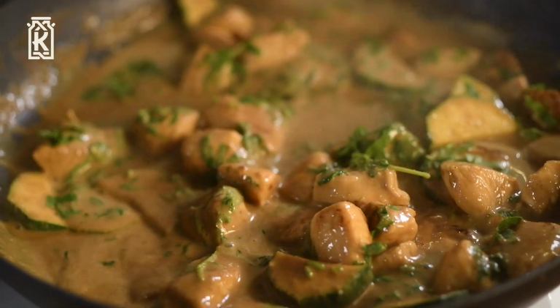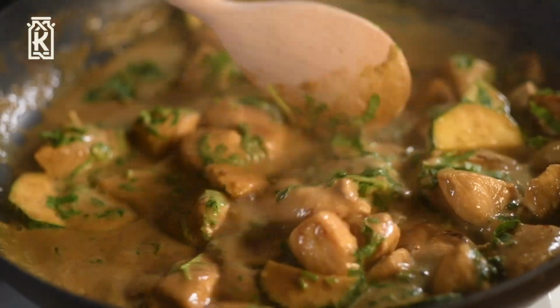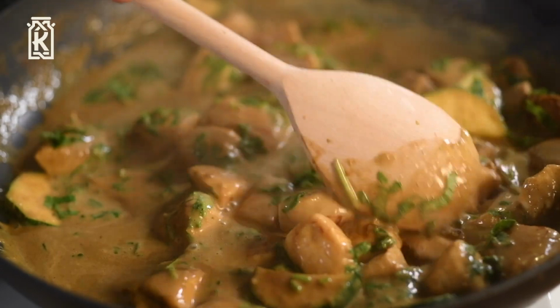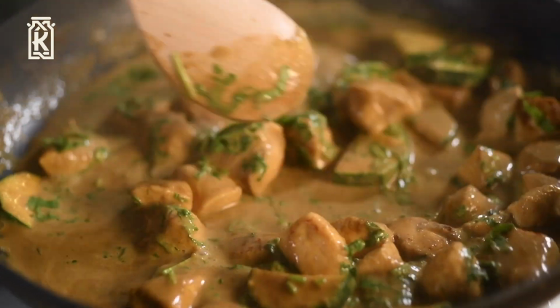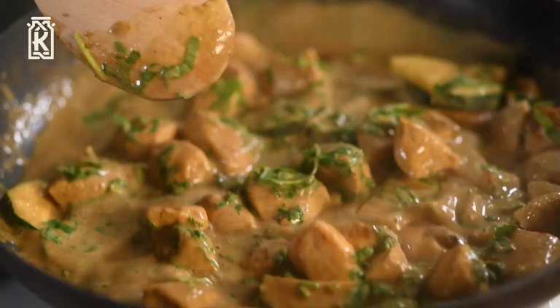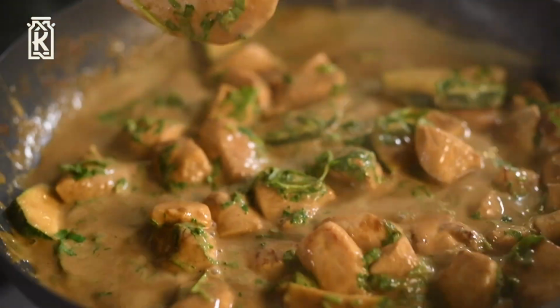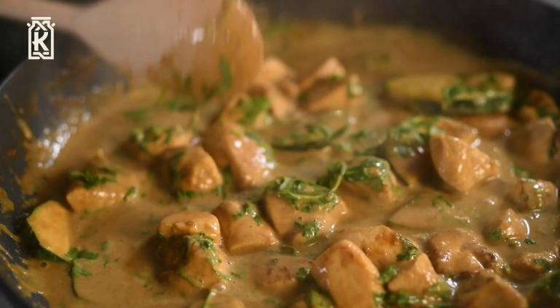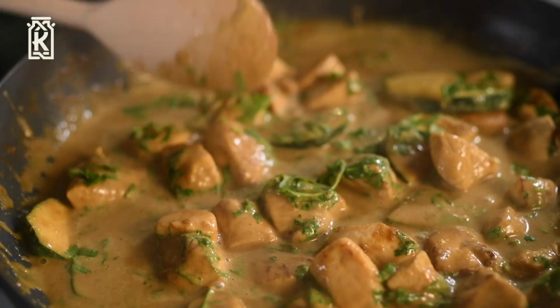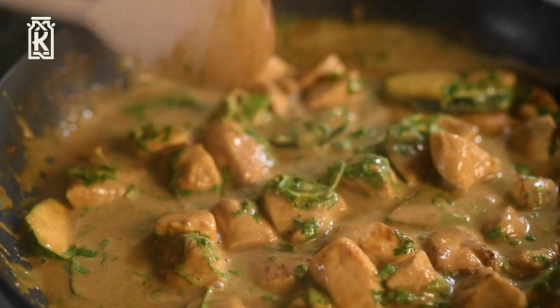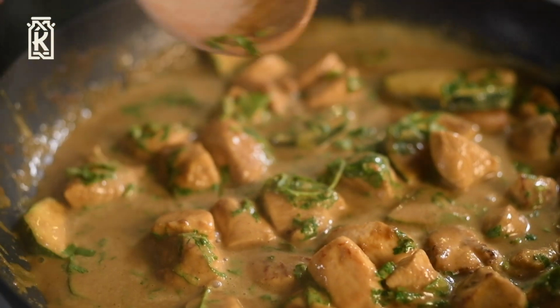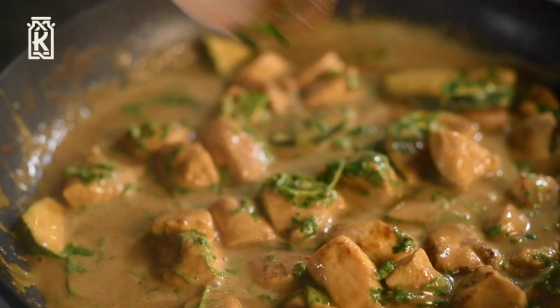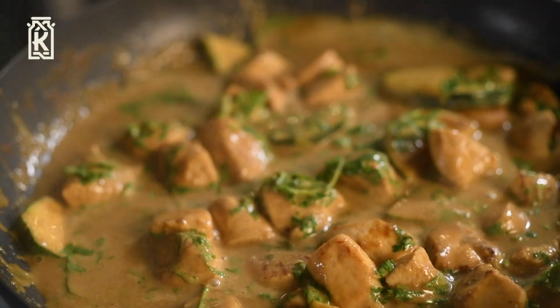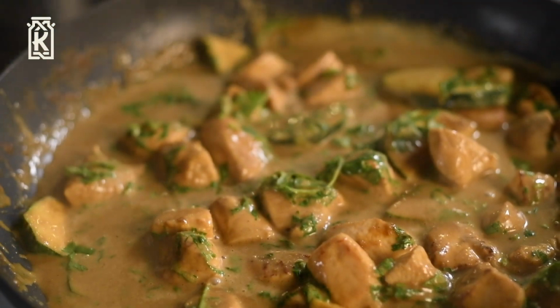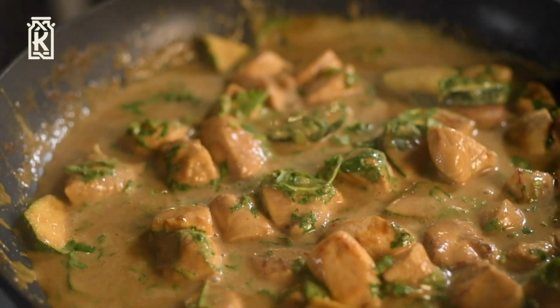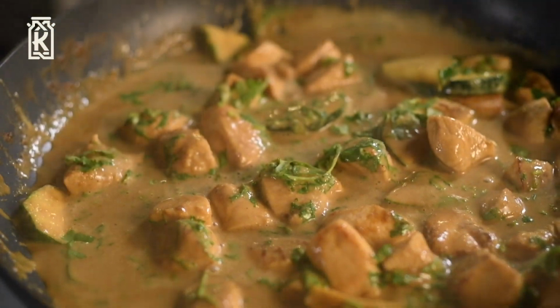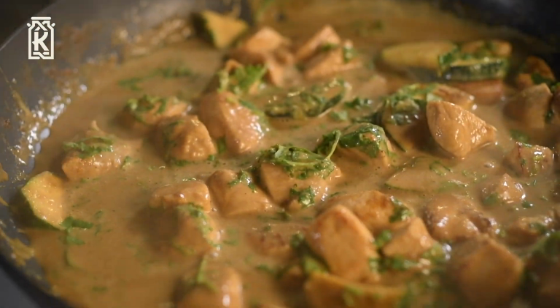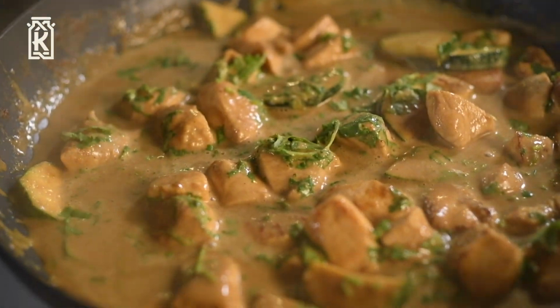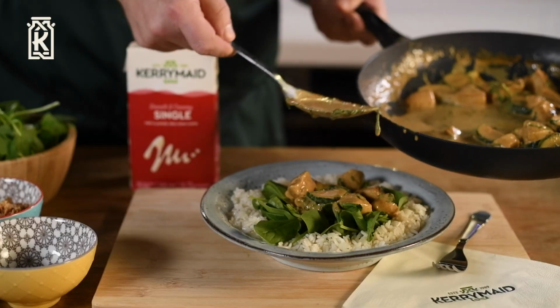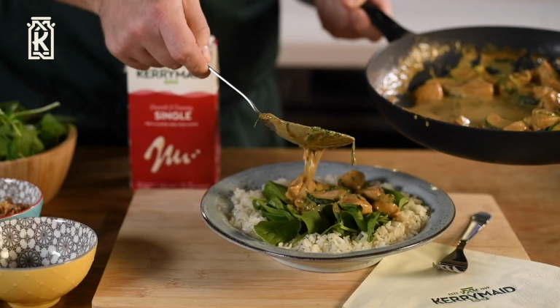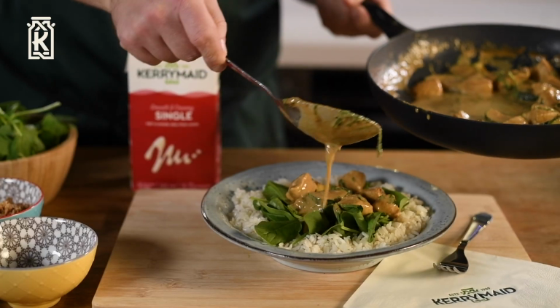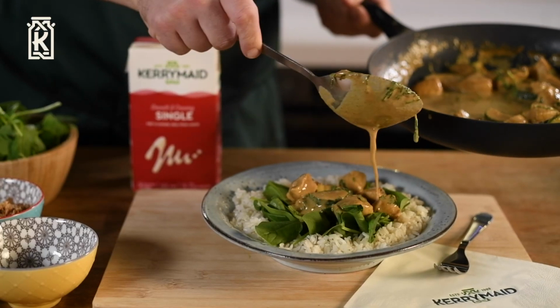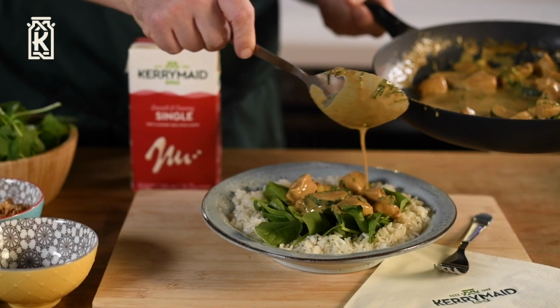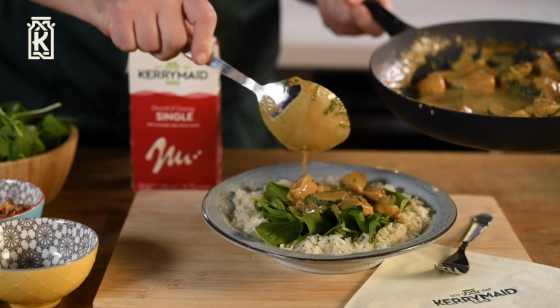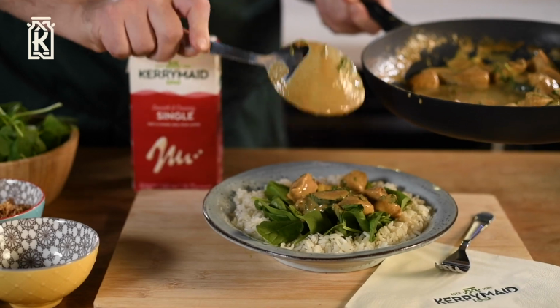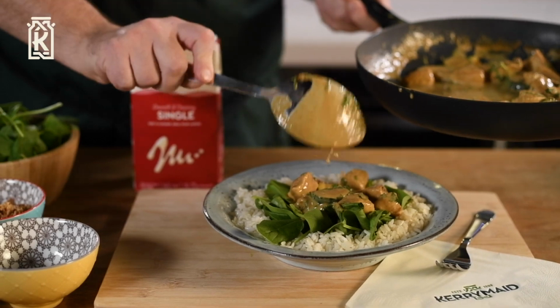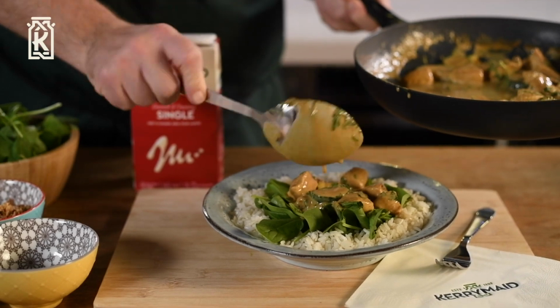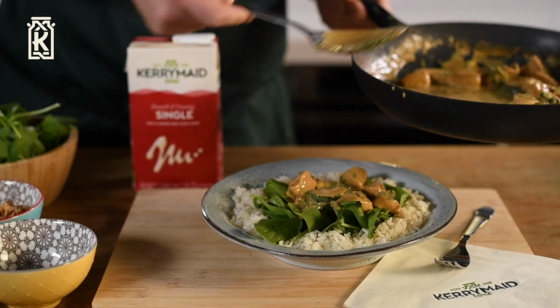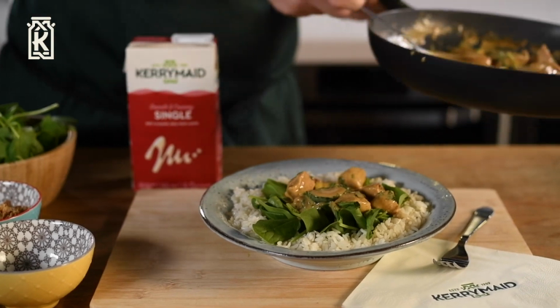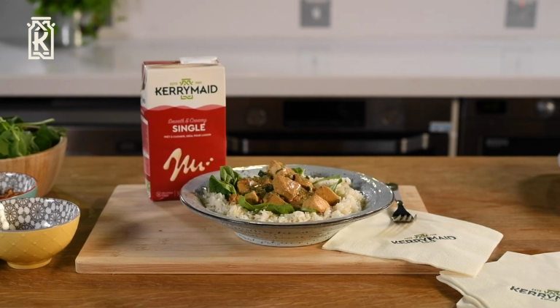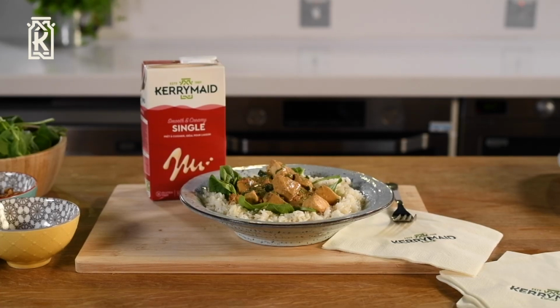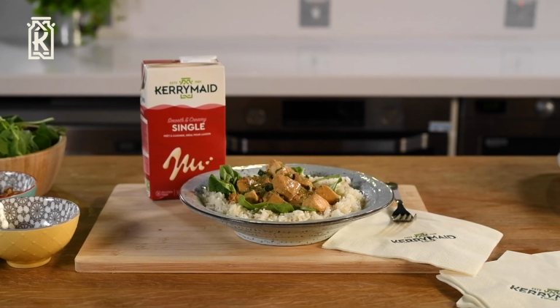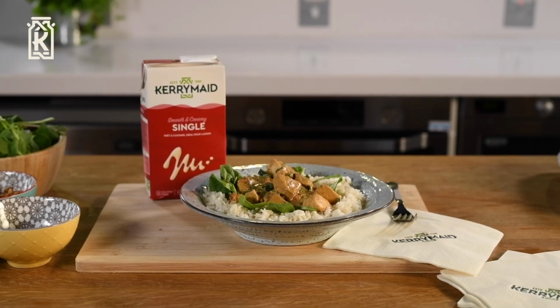So as you can see, the Kerry Made Single cream replacement did a really good job in this recipe. It didn't split, didn't curdle and gave it this delicious rich glossy finish.